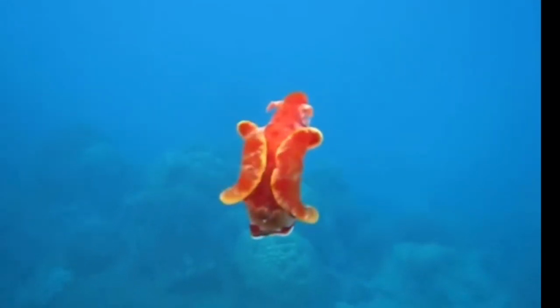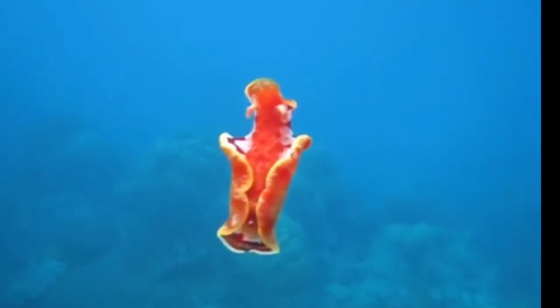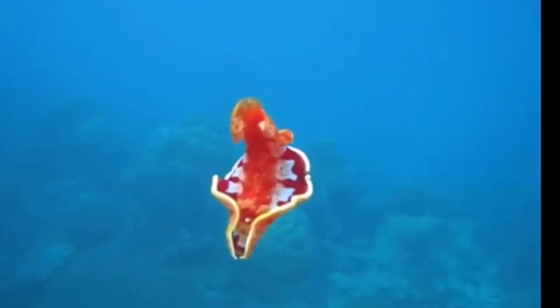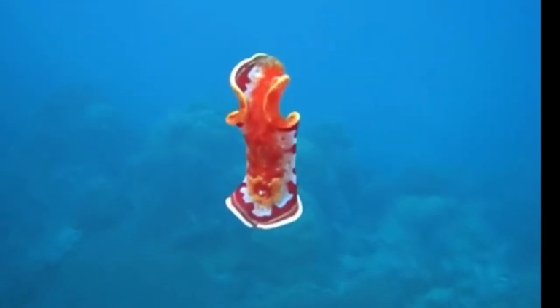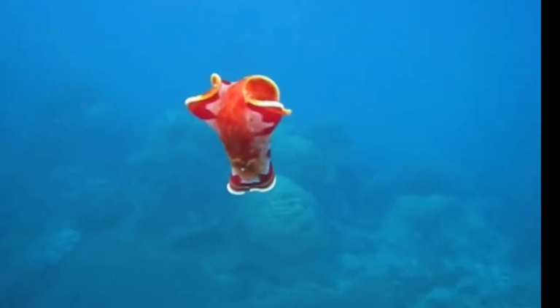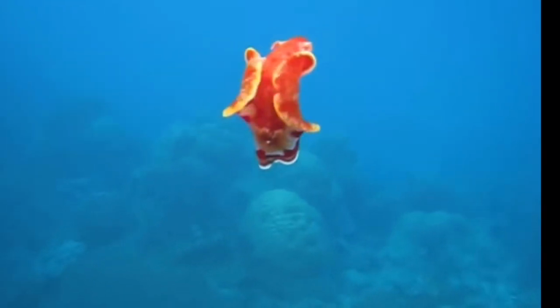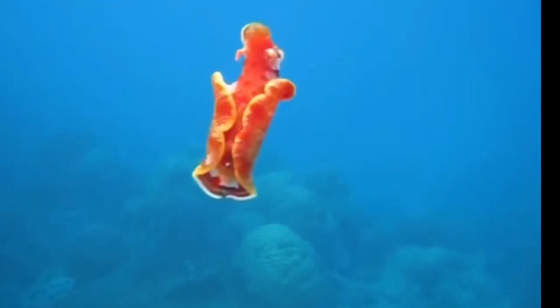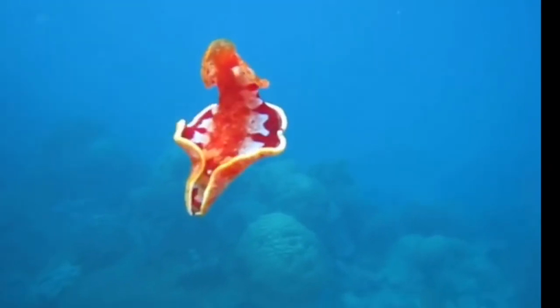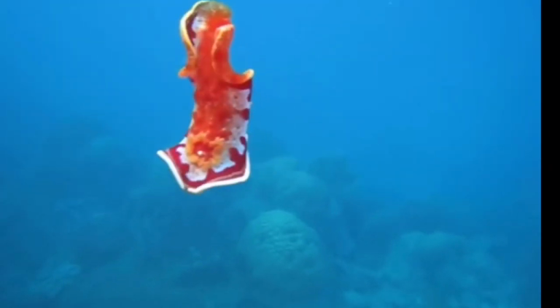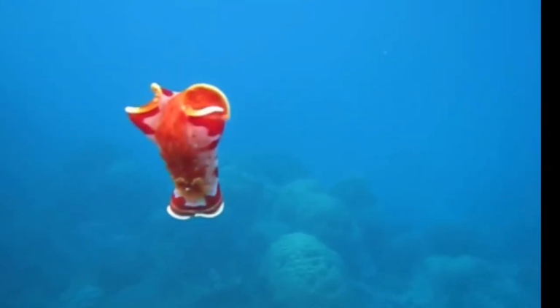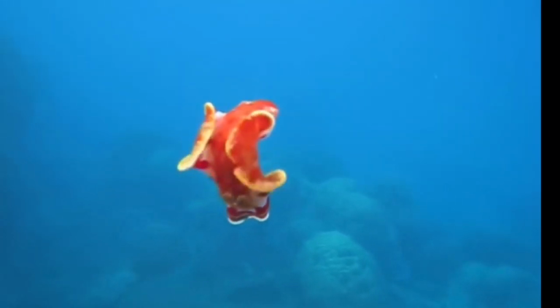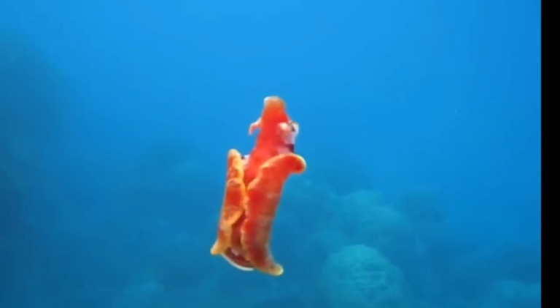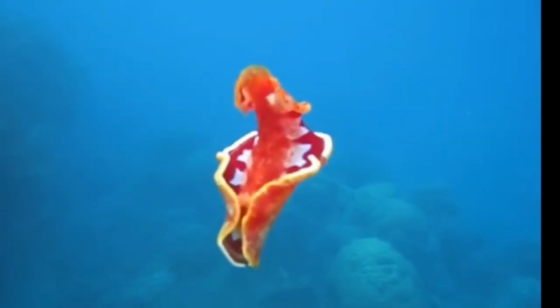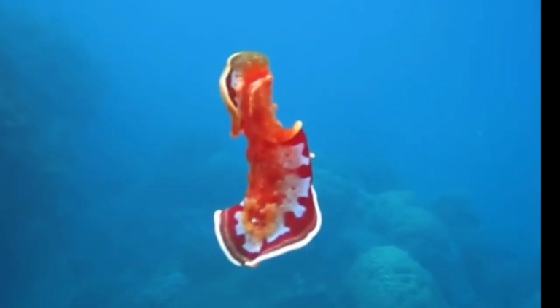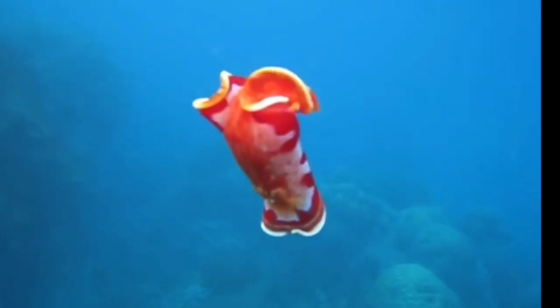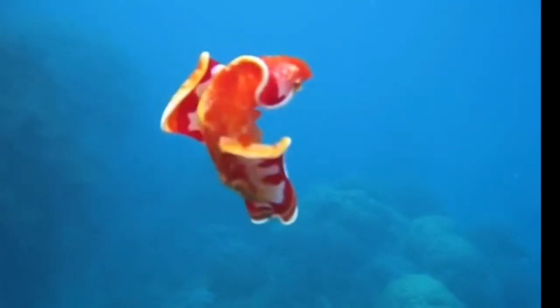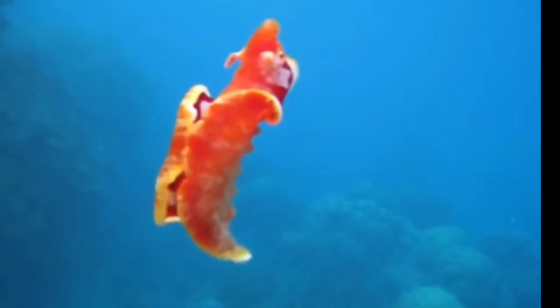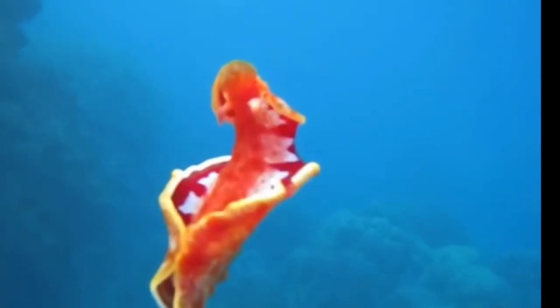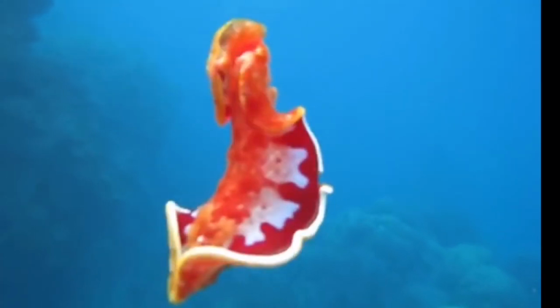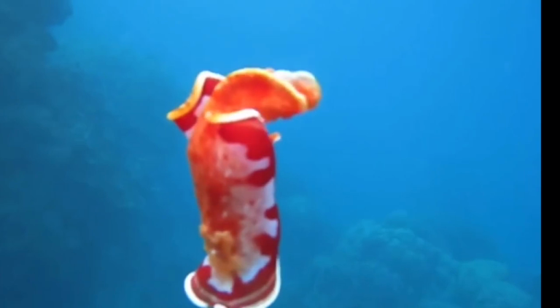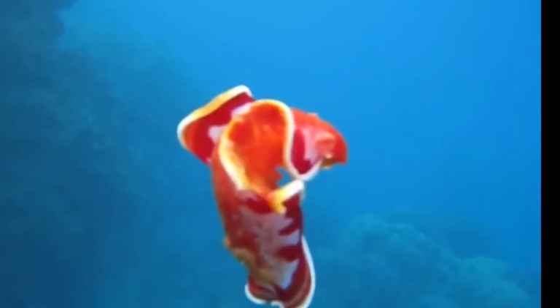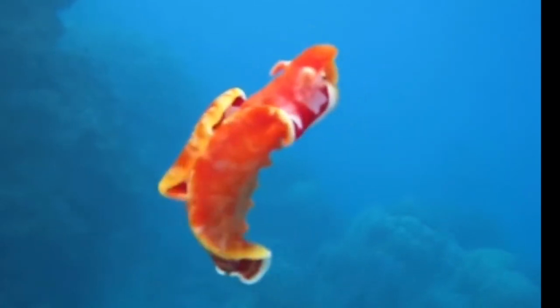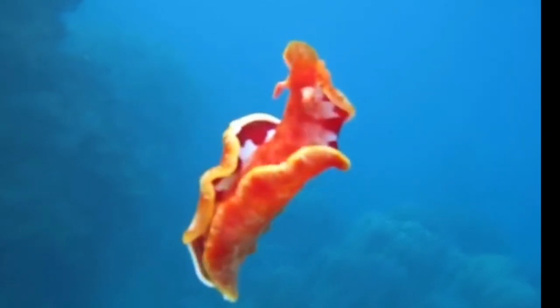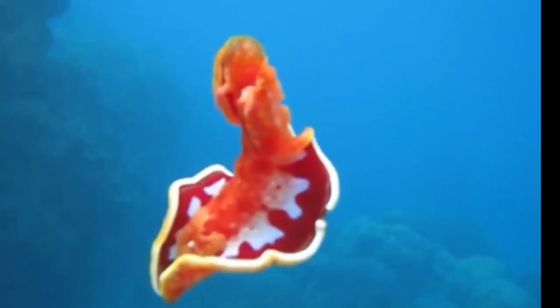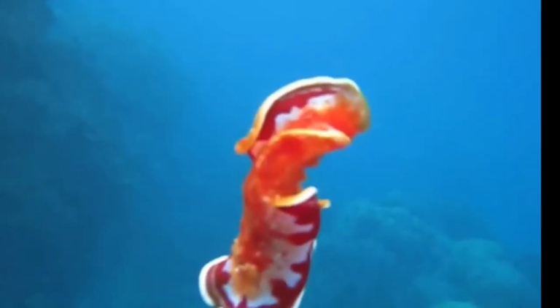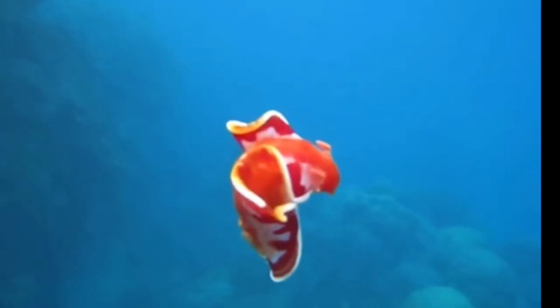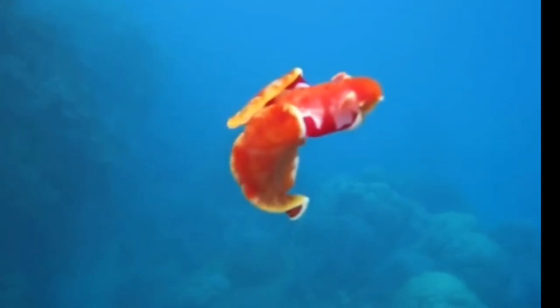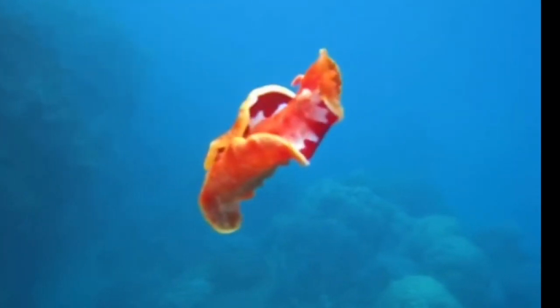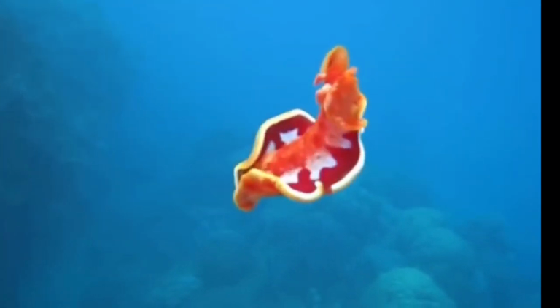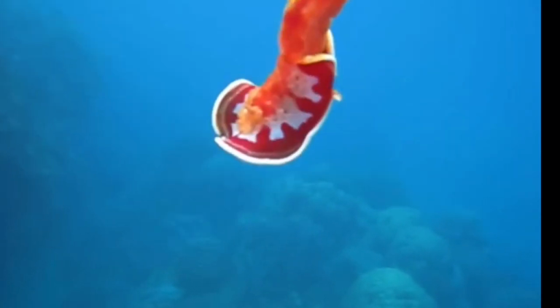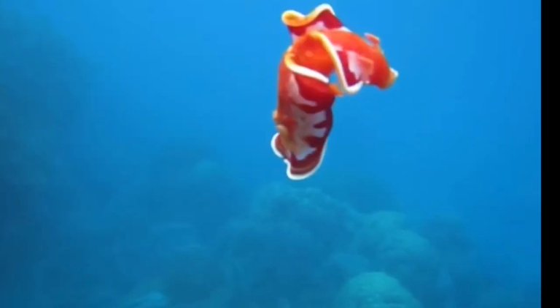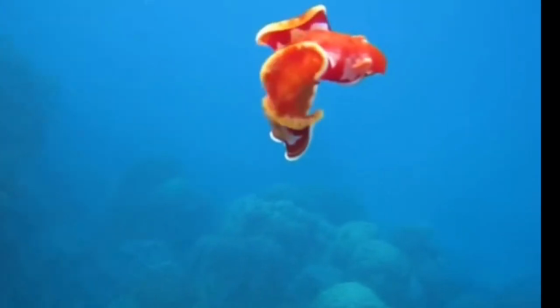Another good defense is the bright colors that they can flash when they begin to swim away, which alerts predators and sometimes startles them away. They also have external gills.